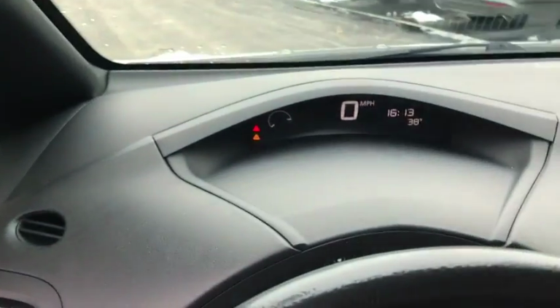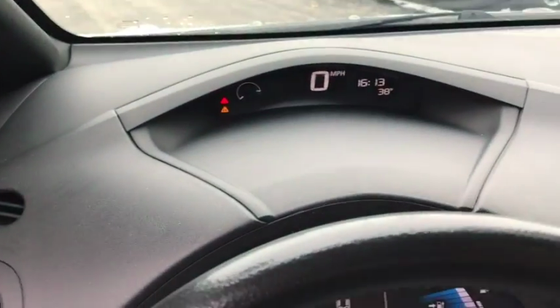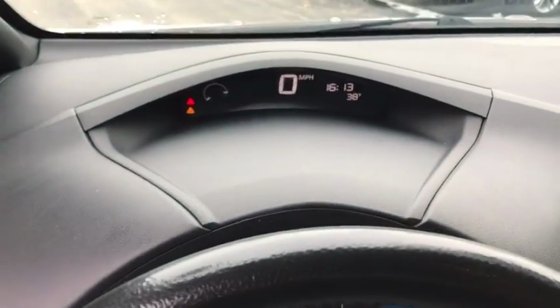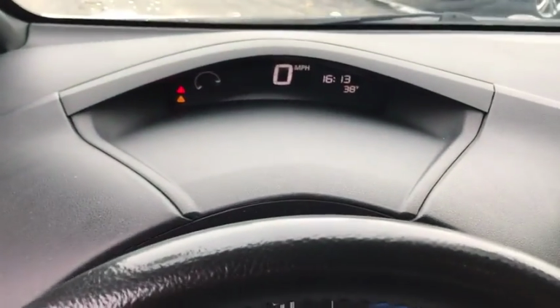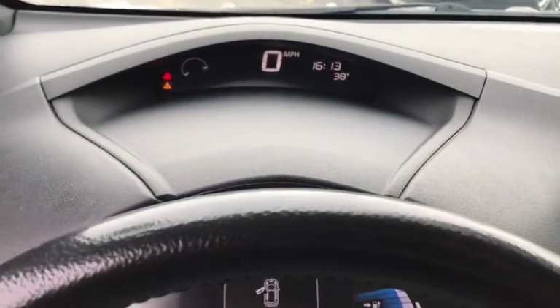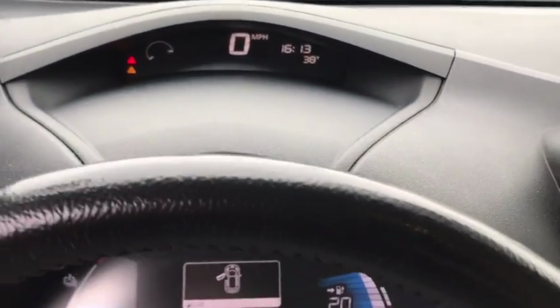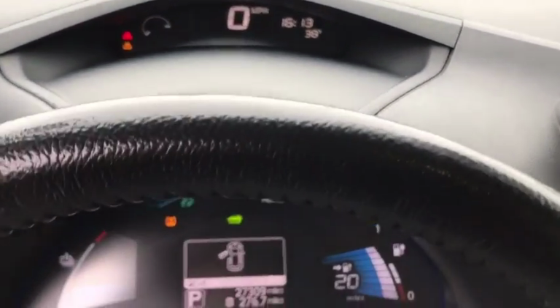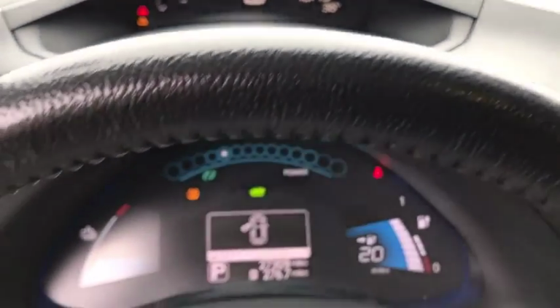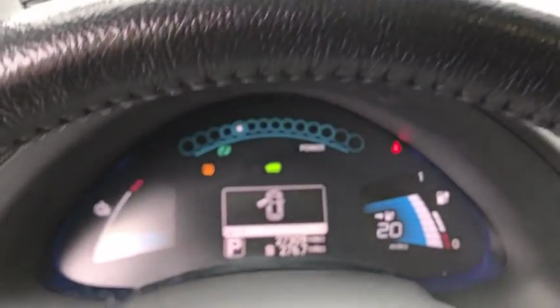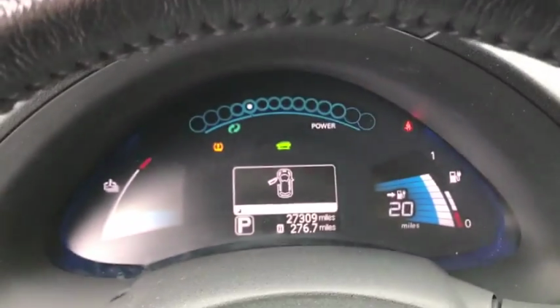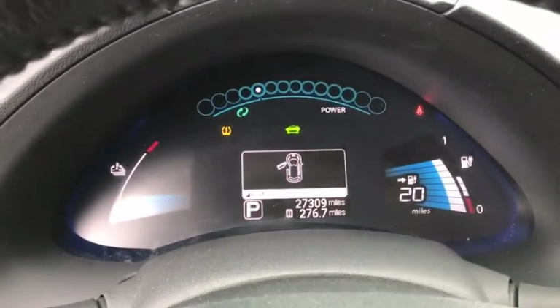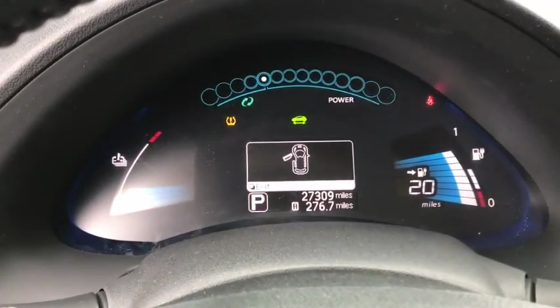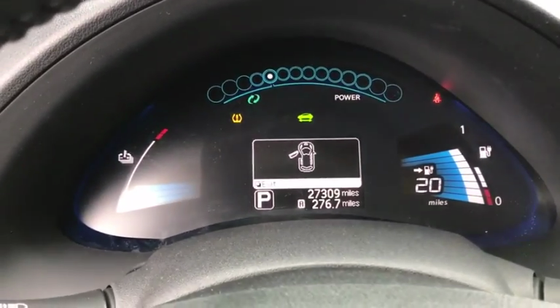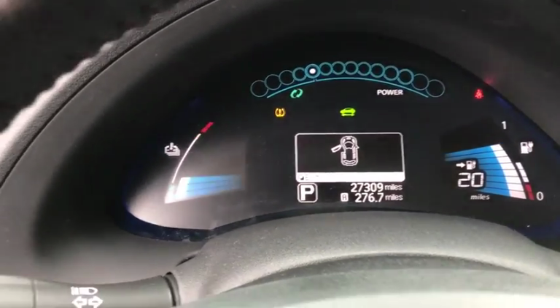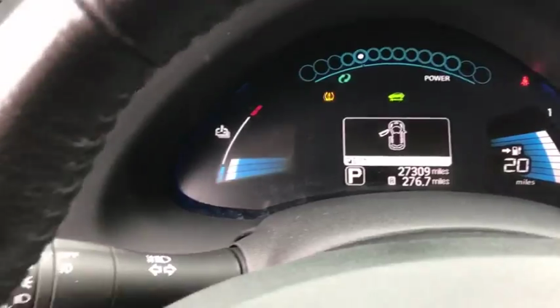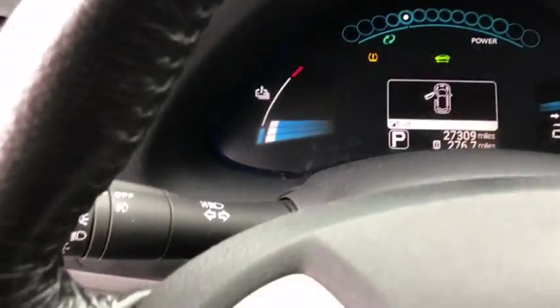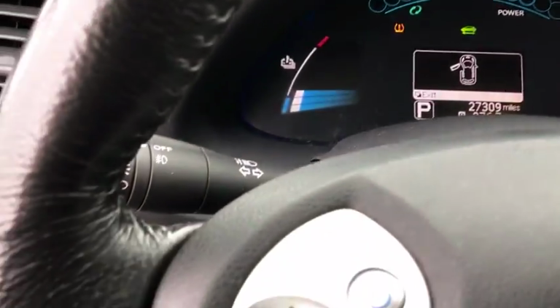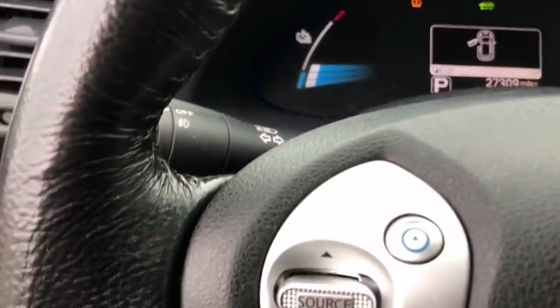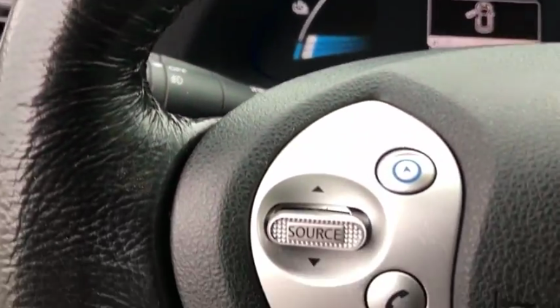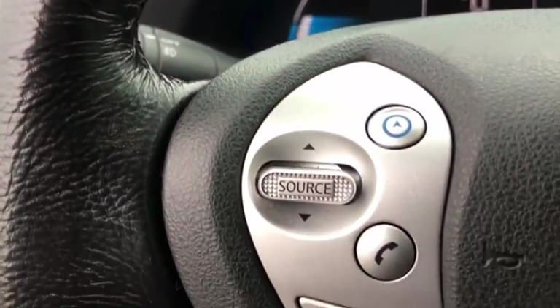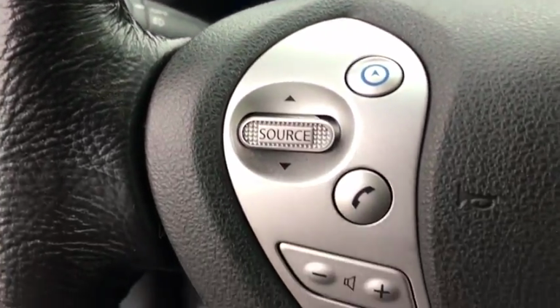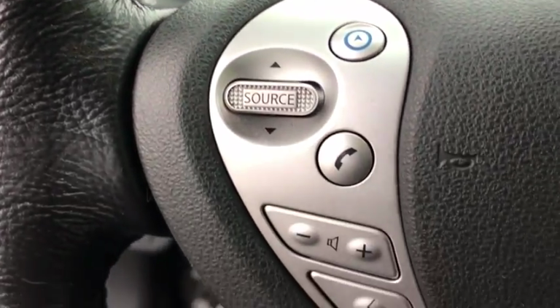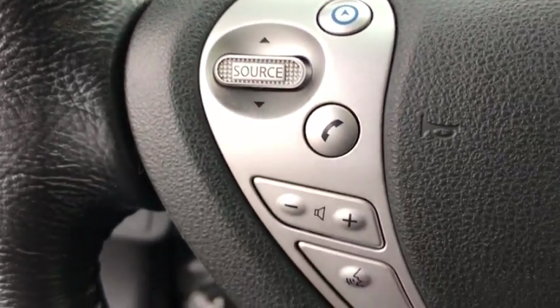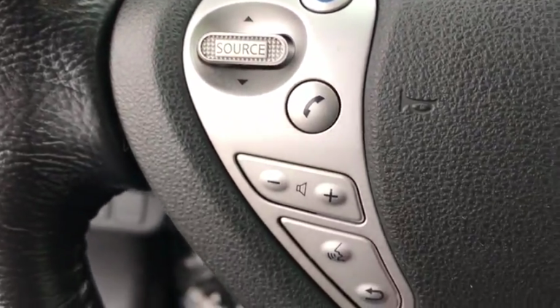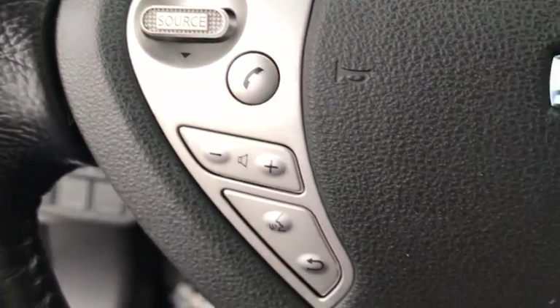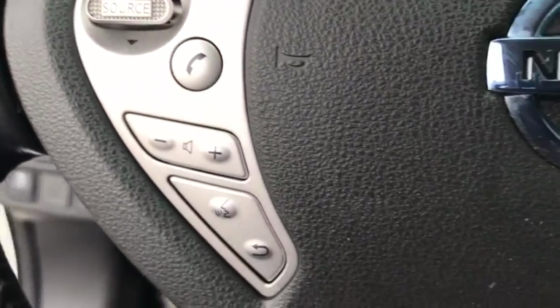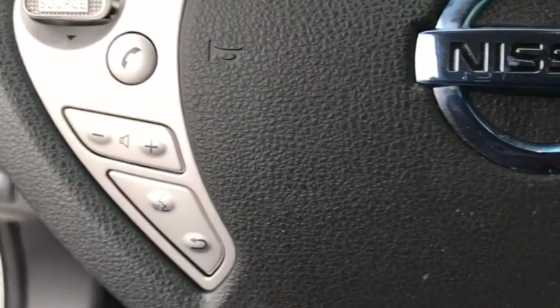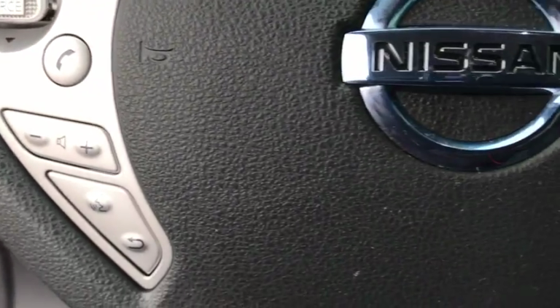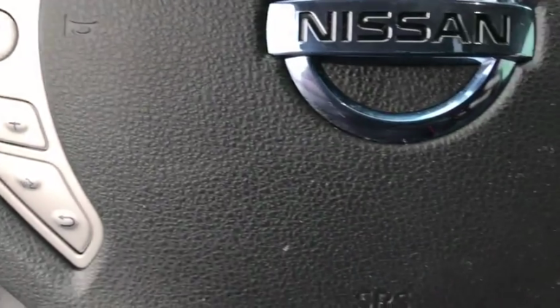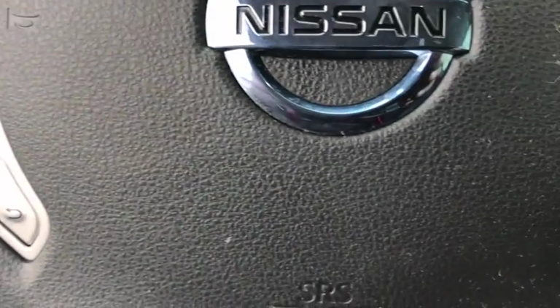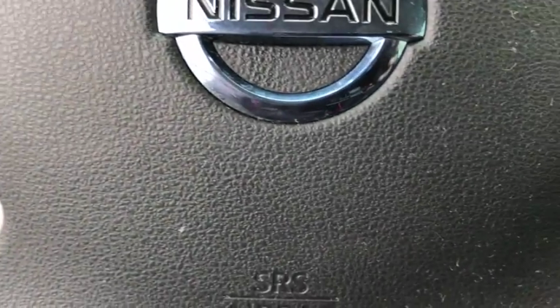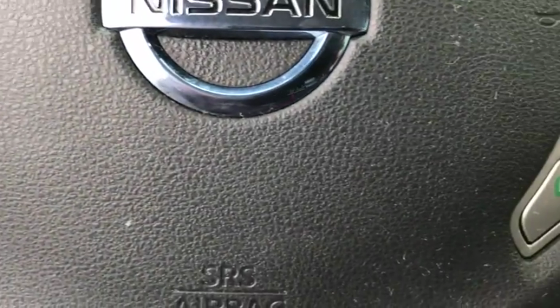Power windows, security system, fog lights, electronic stability control, trip computer, overhead console, brake assist, panic alarm.